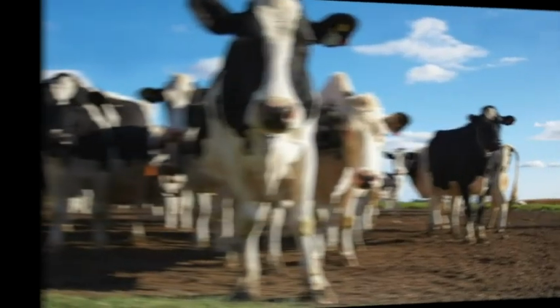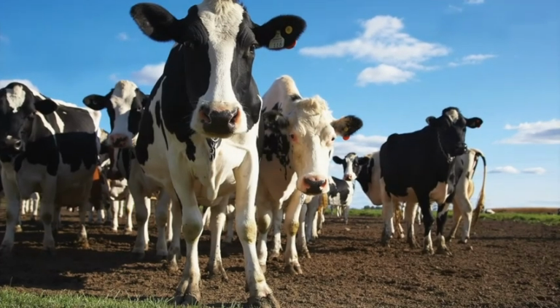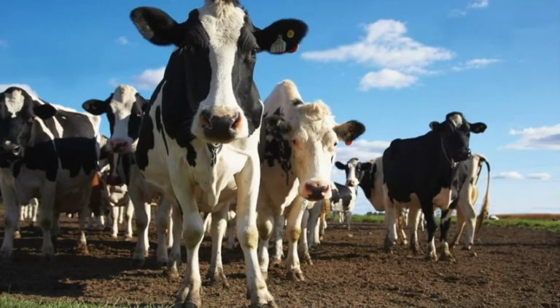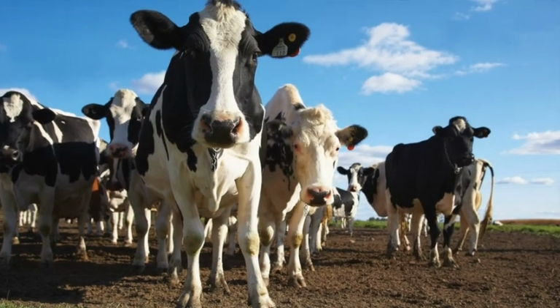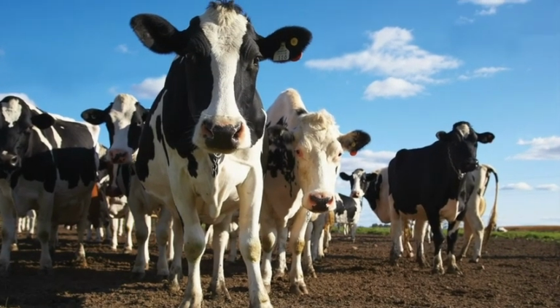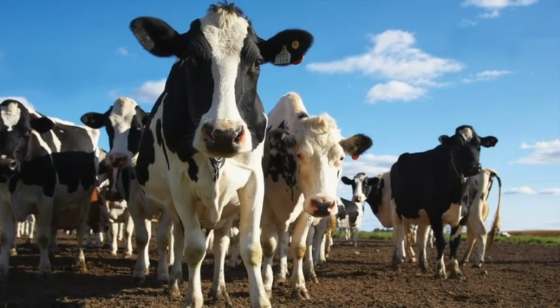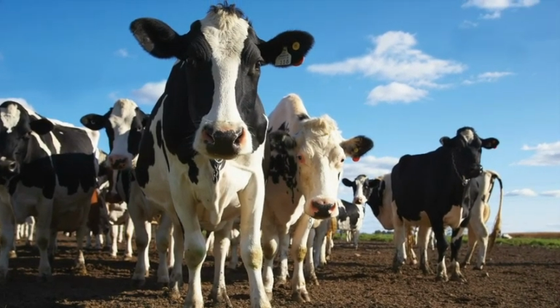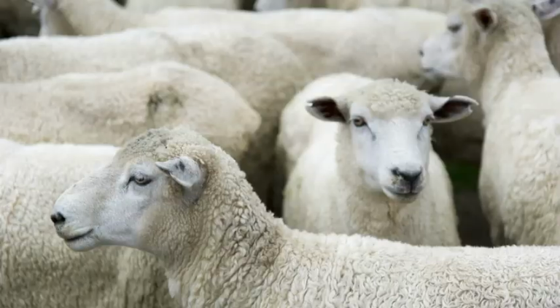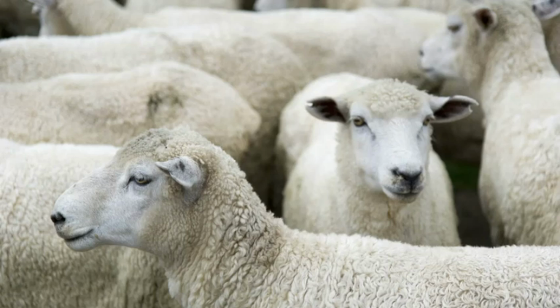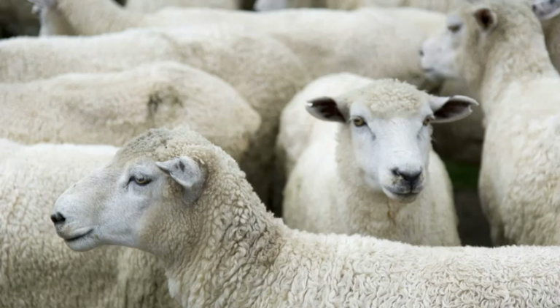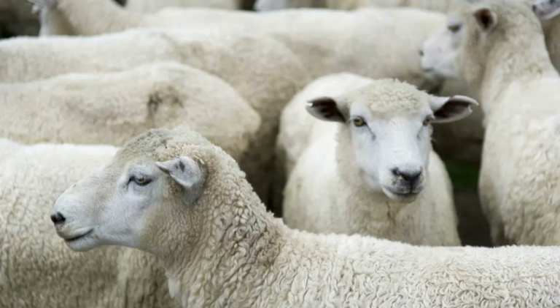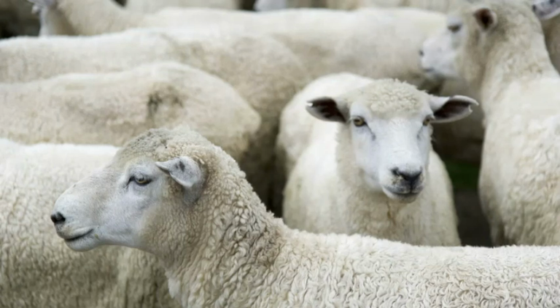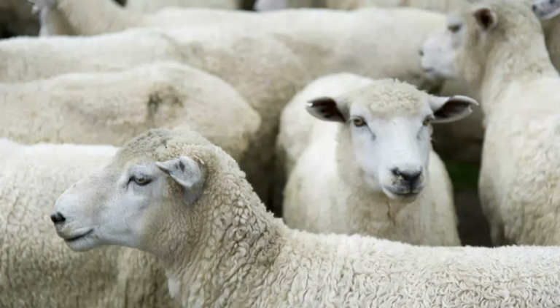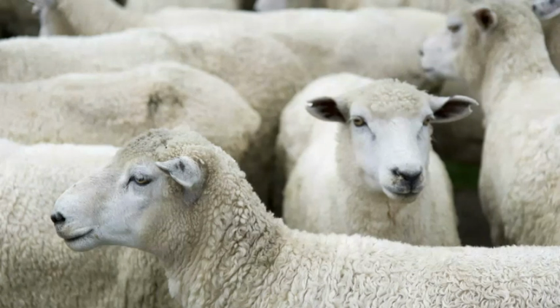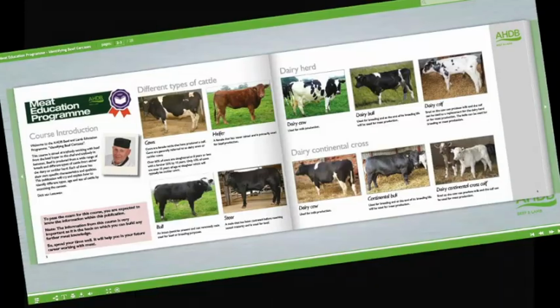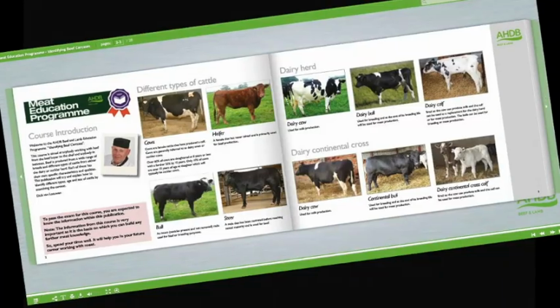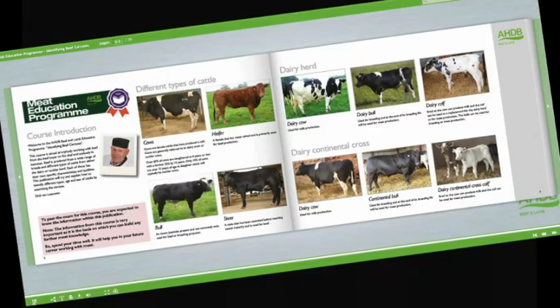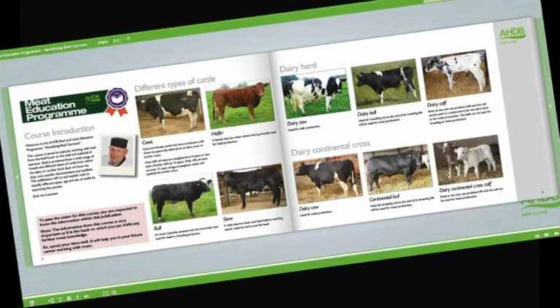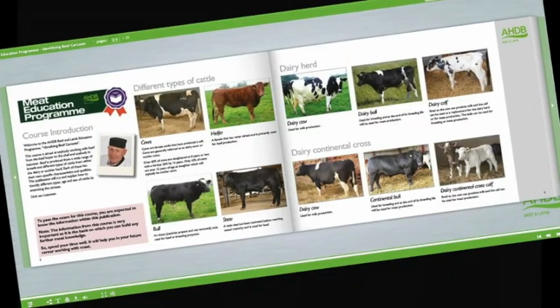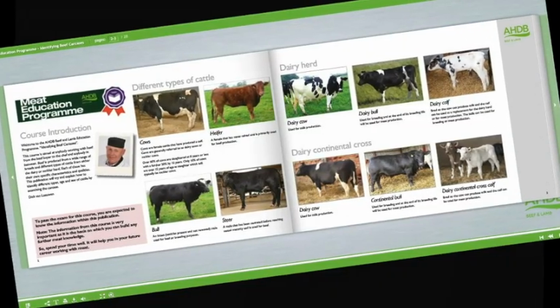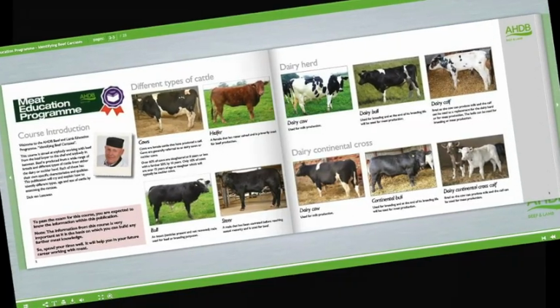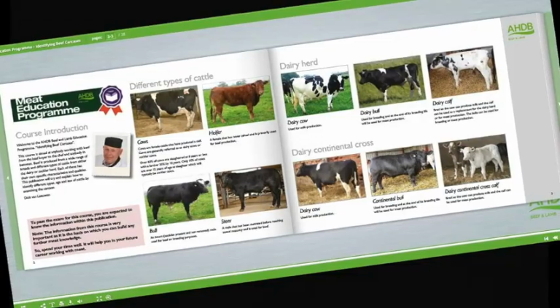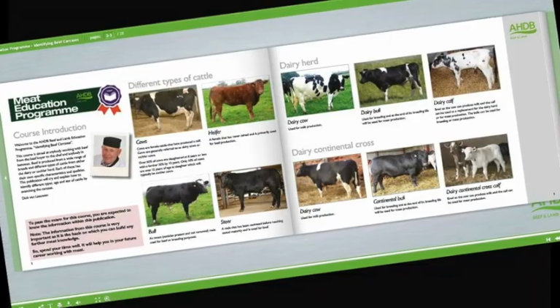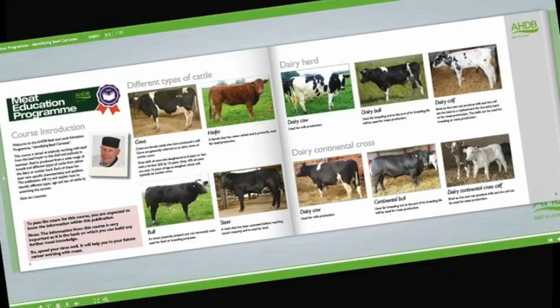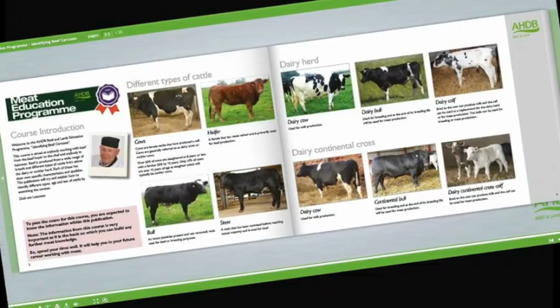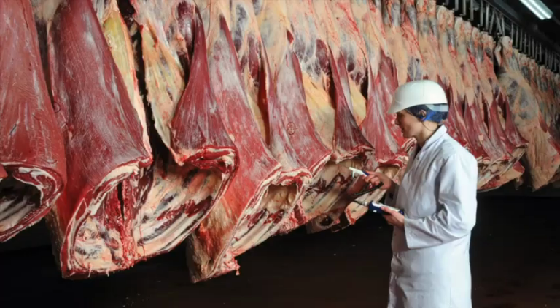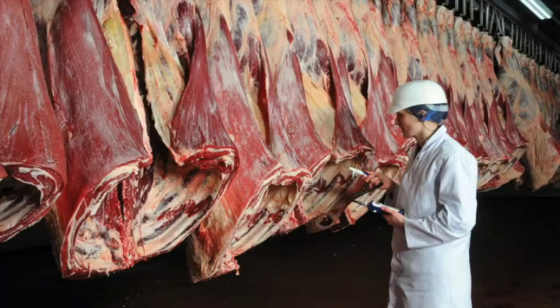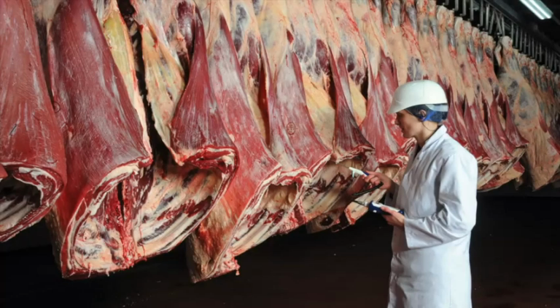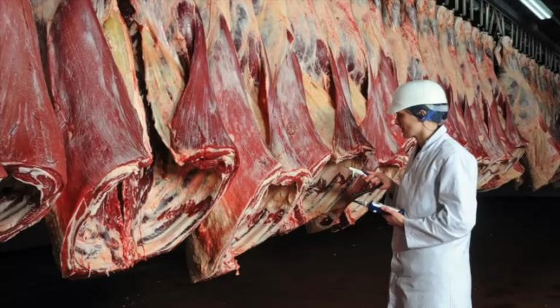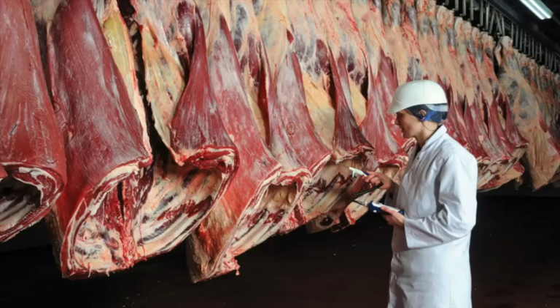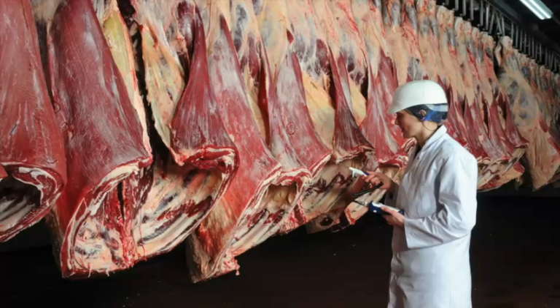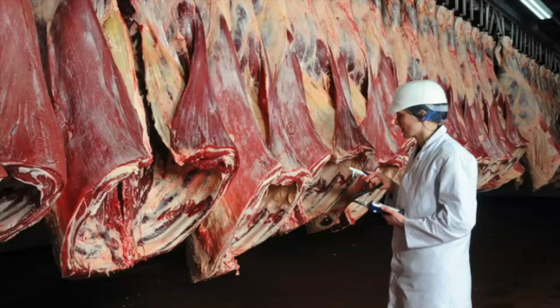Learn about cattle and sheep production, what the different breeds are used for, and learn the names used to describe different types of animals. Learn about carcass classification and the factors that can affect meat quality.